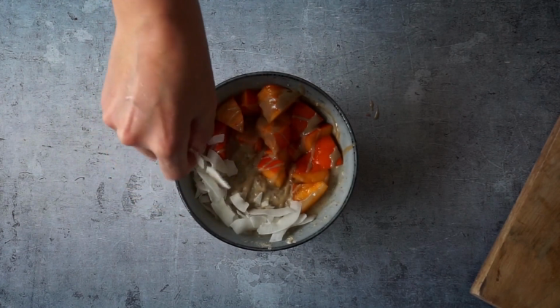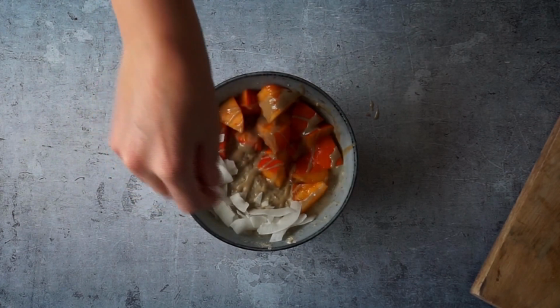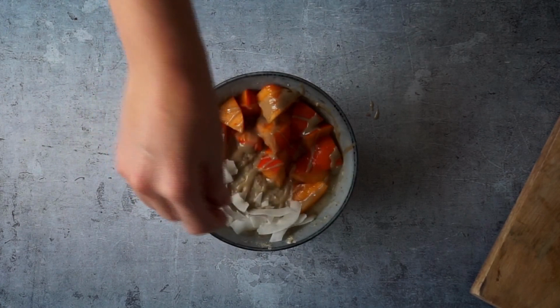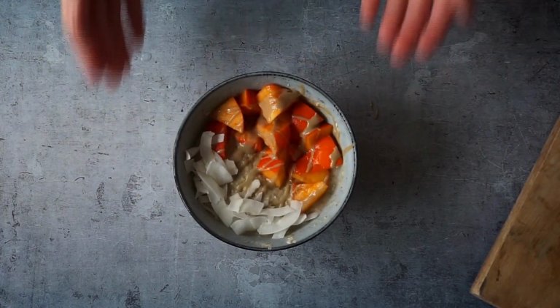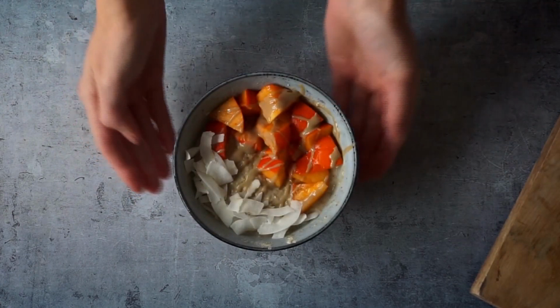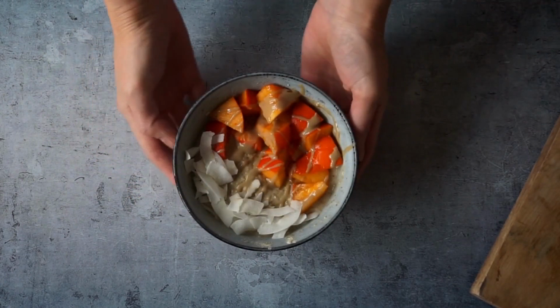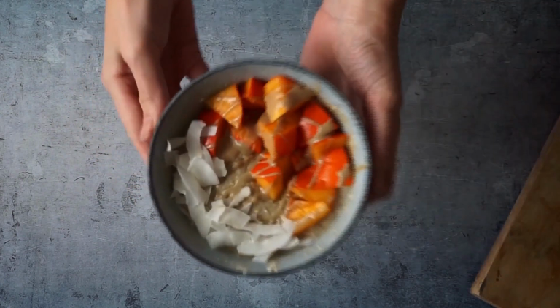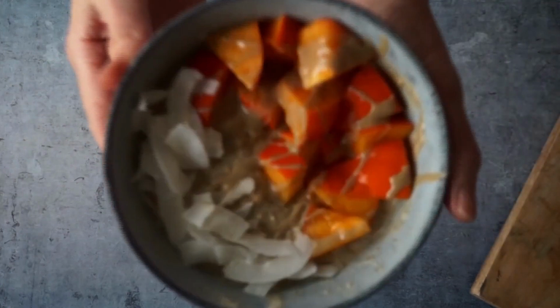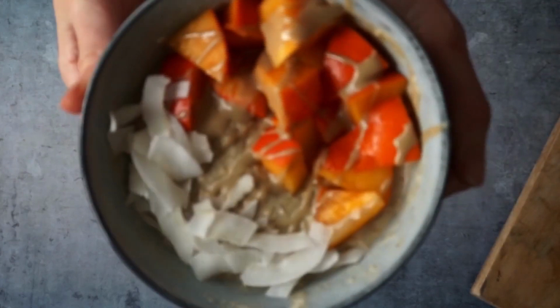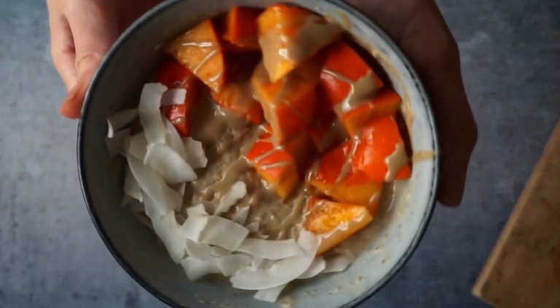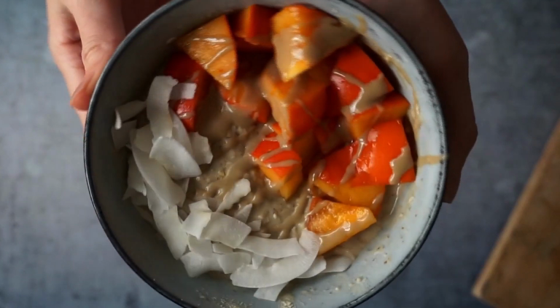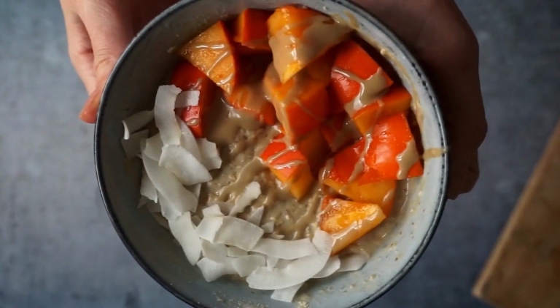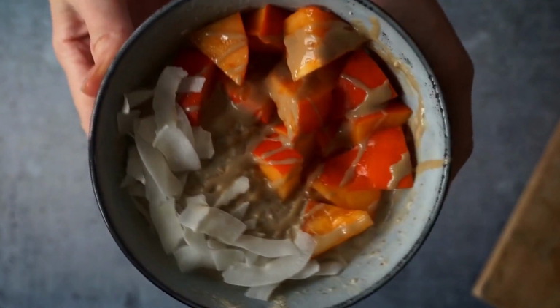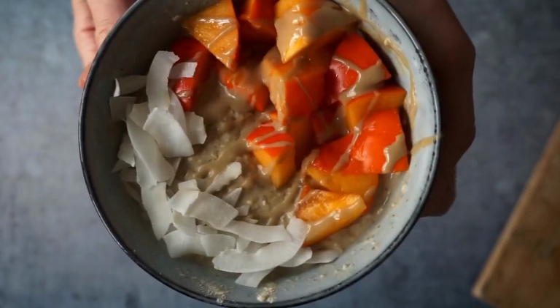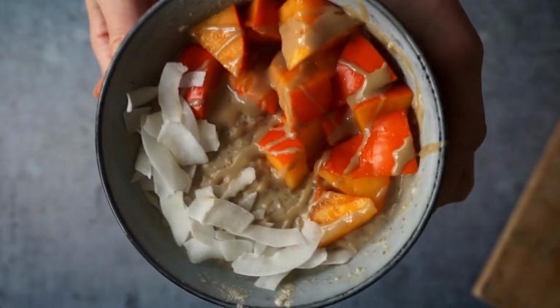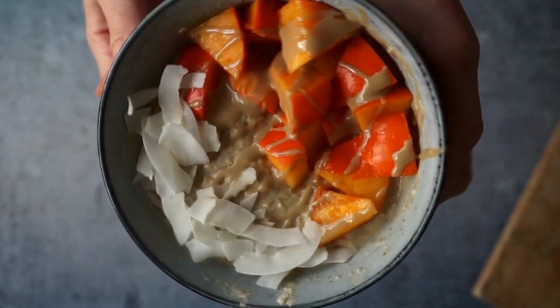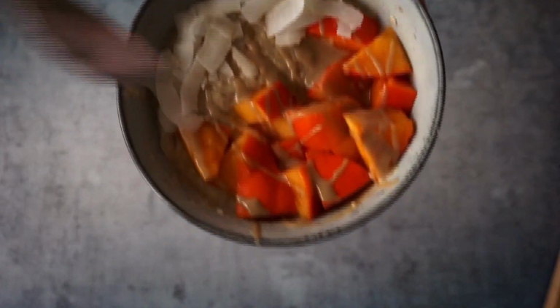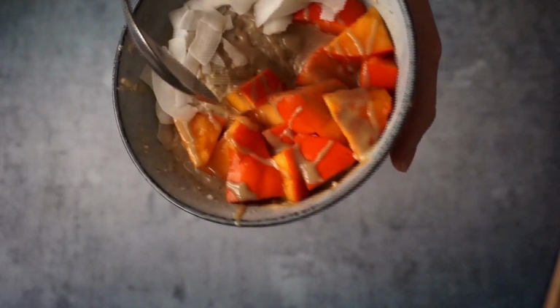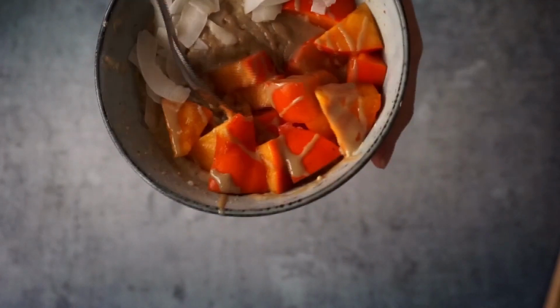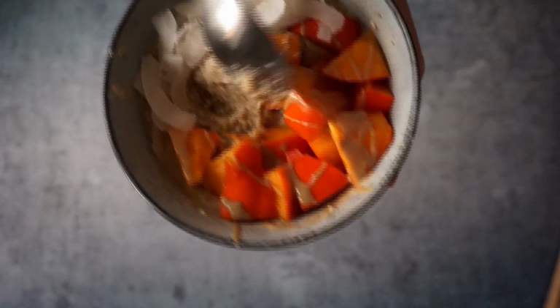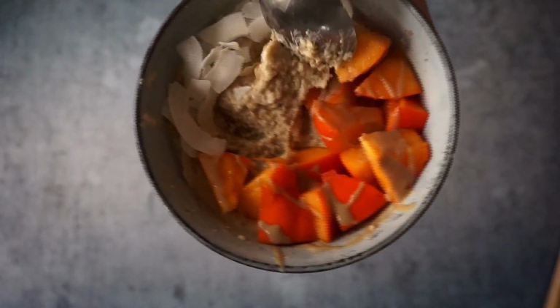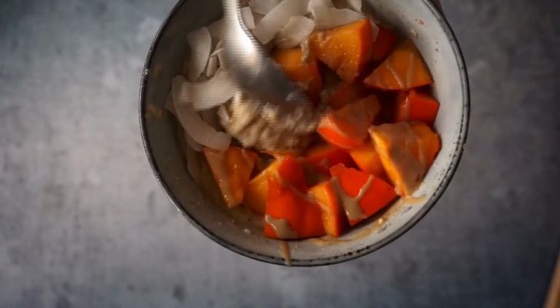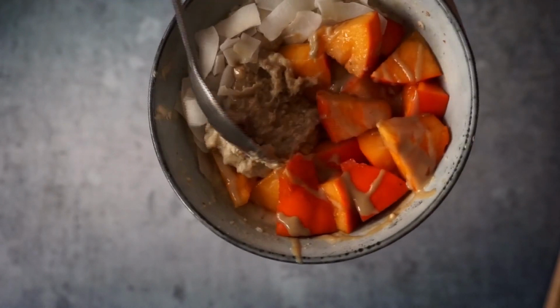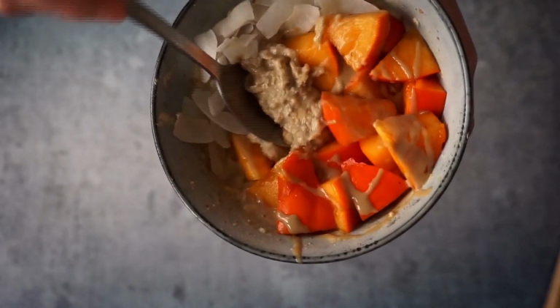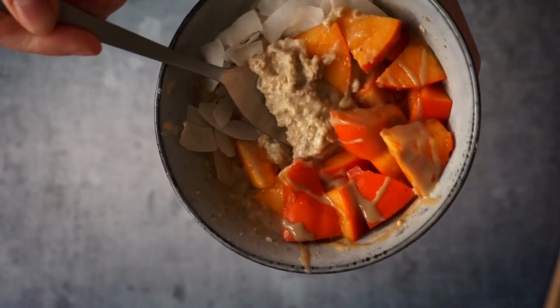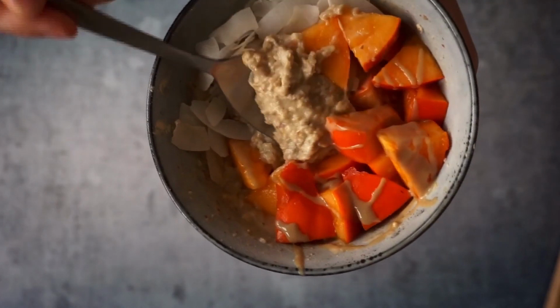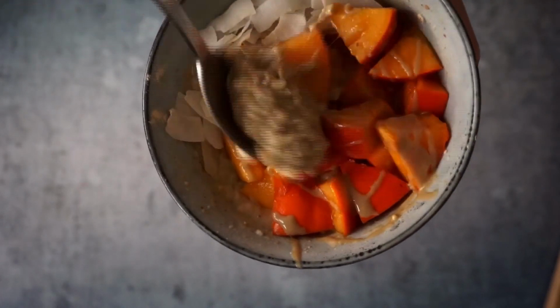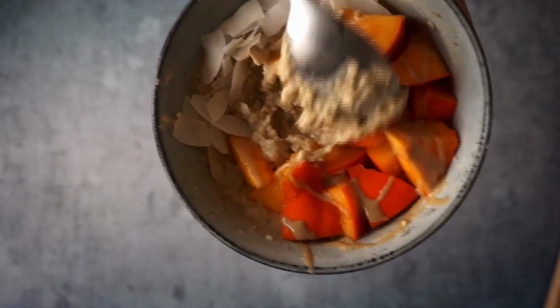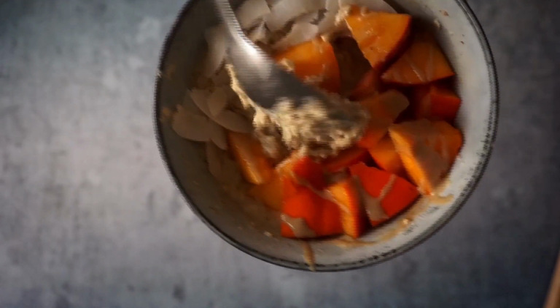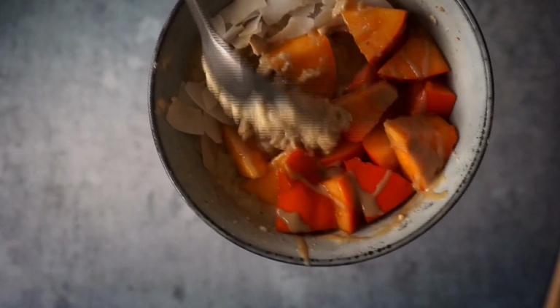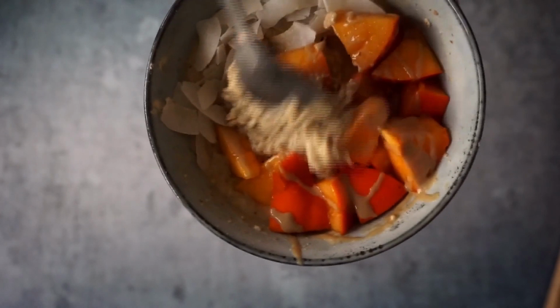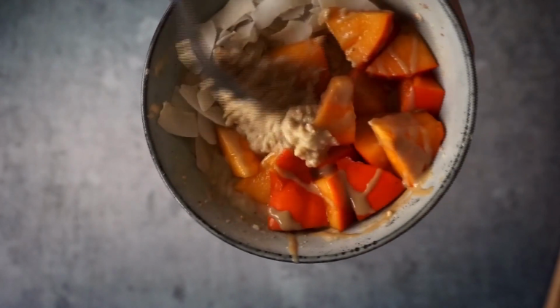And it was delicious, guys. Now in the winter I eat a lot of oatmeal in the morning — the morning is warmer and more comfortable.